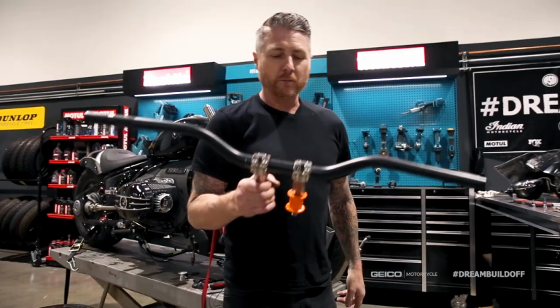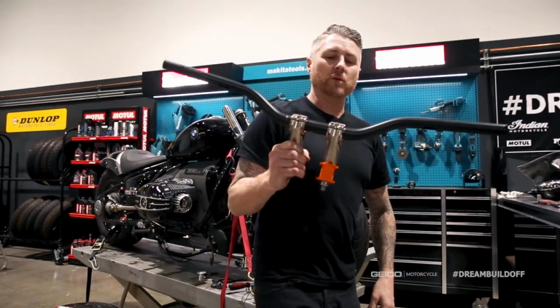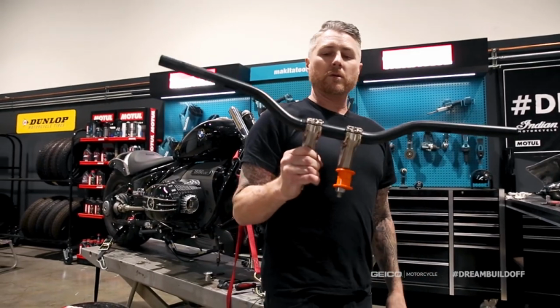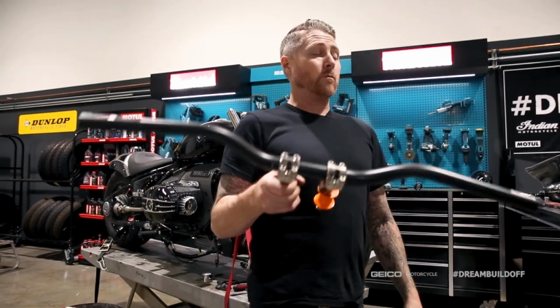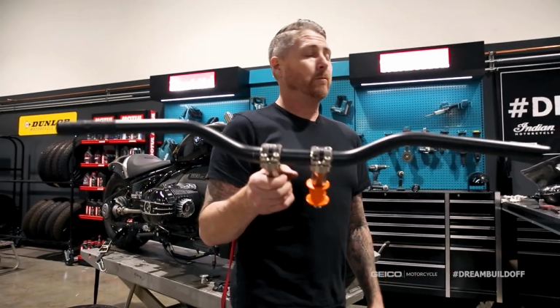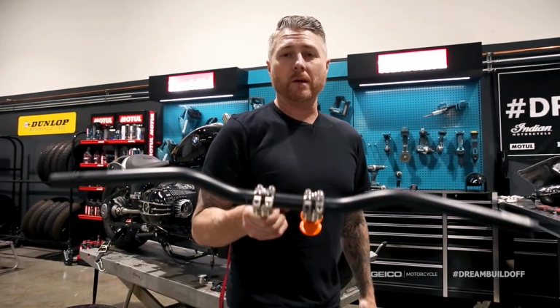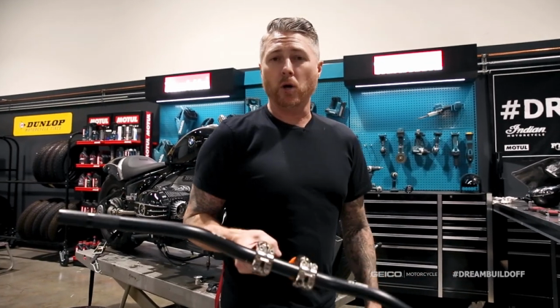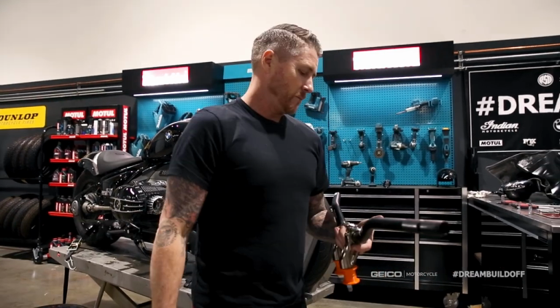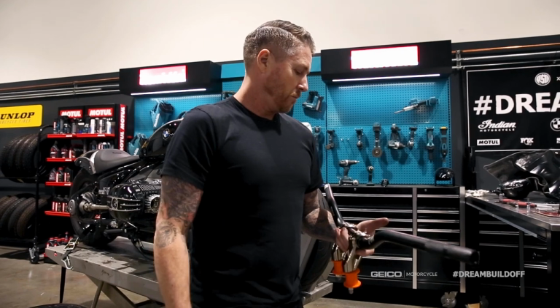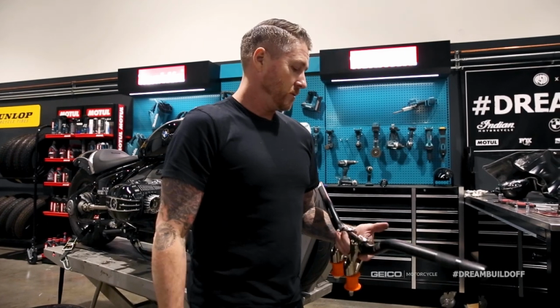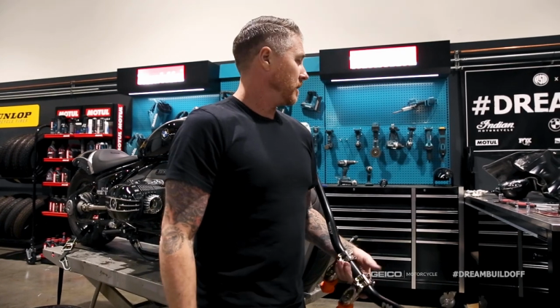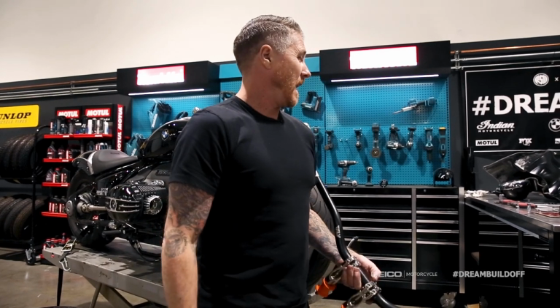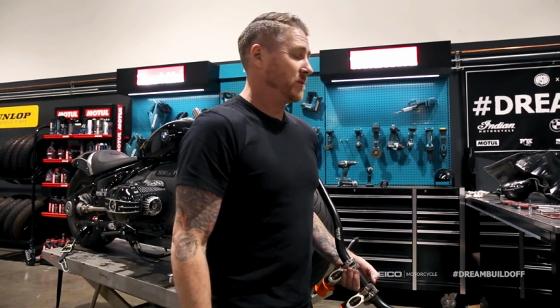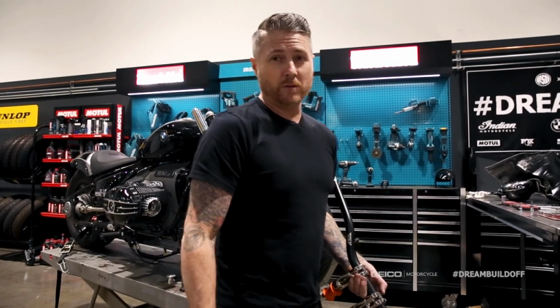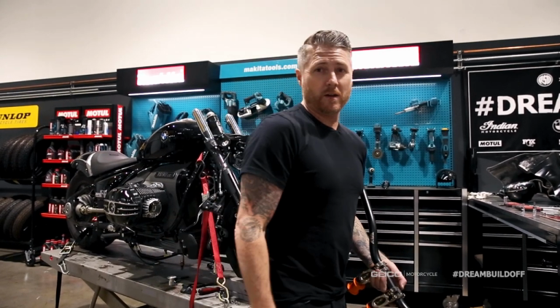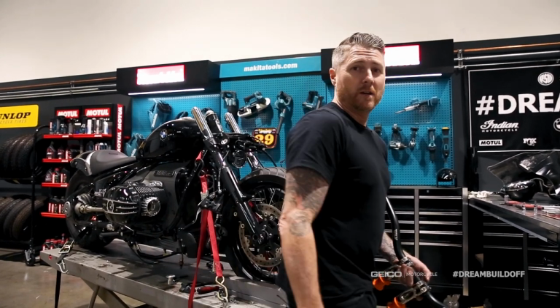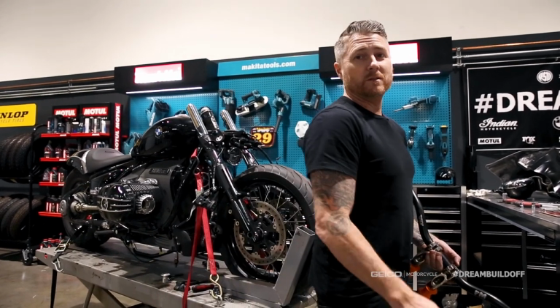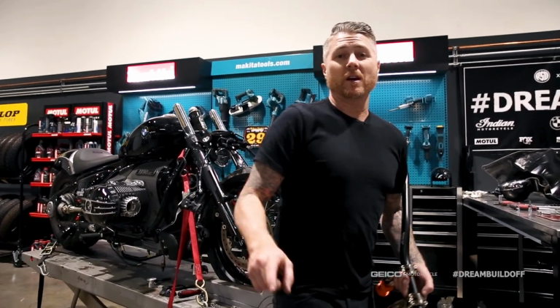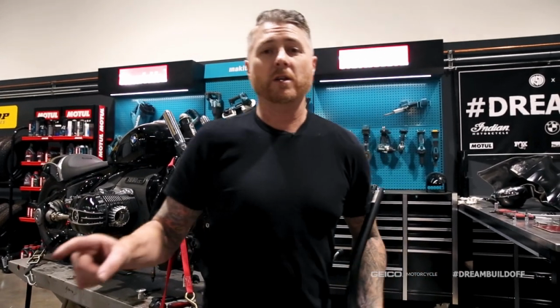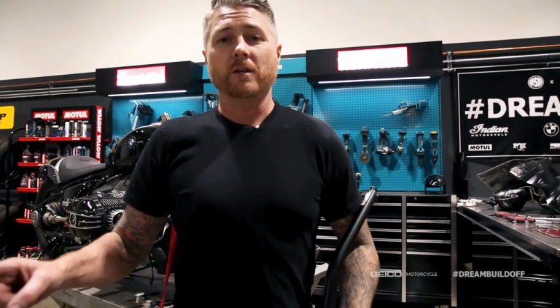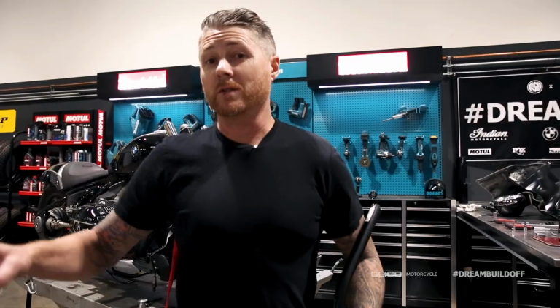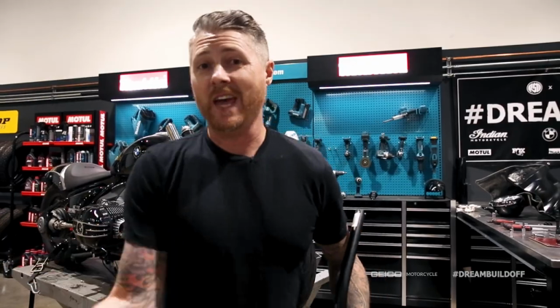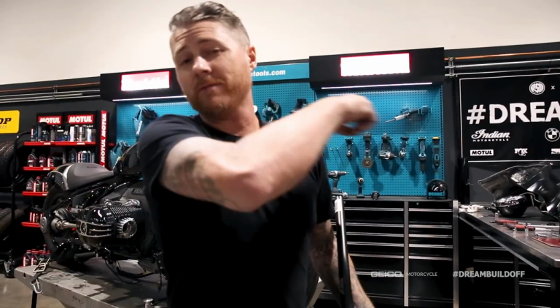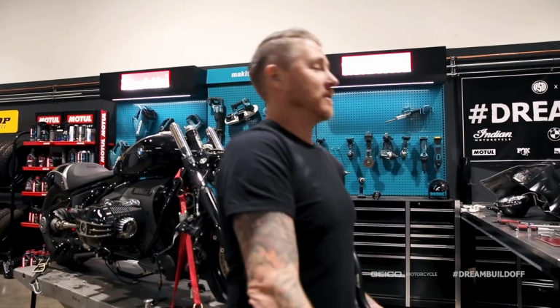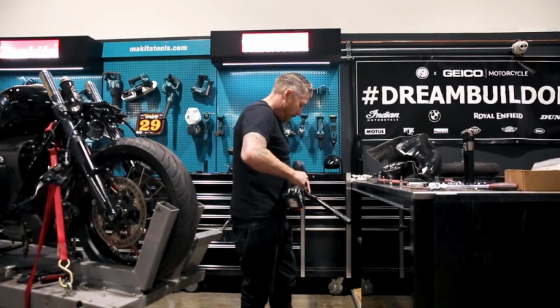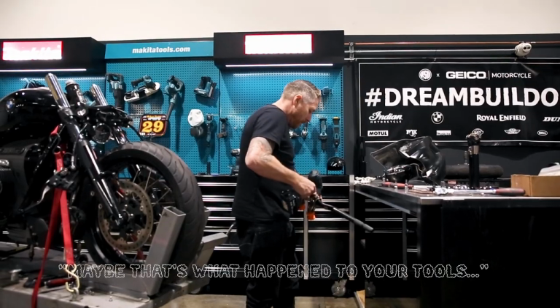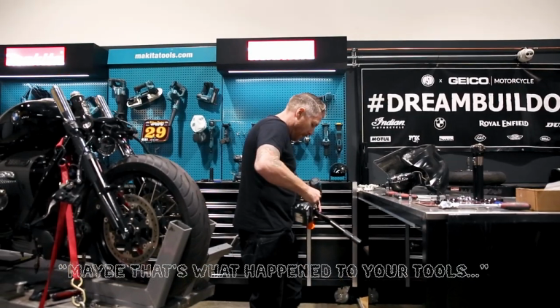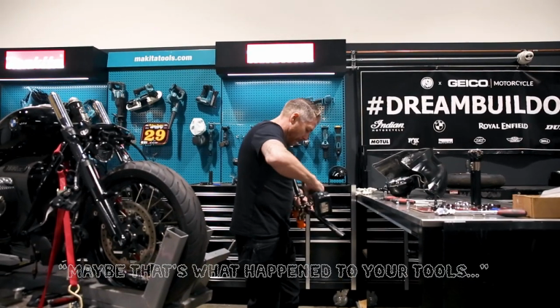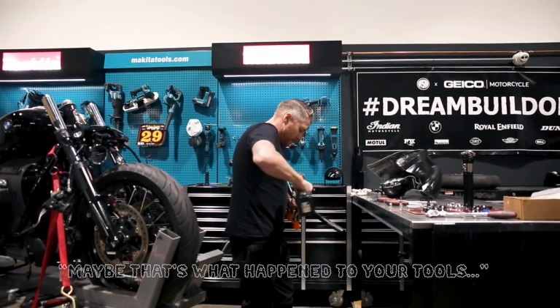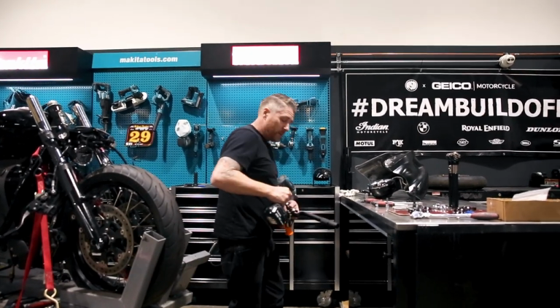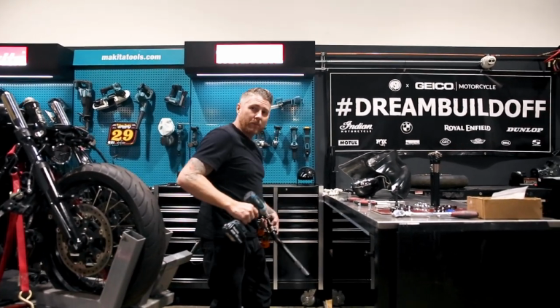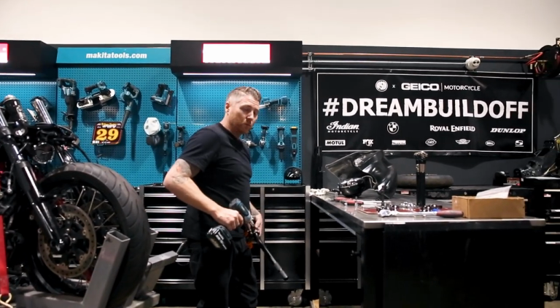I'm doing what you call robbing Peter to pay Paul. Sometimes you just got to go scavenge and see what you can find, and when someone's not looking, you just take it off their desk. That is what happened to my tools.